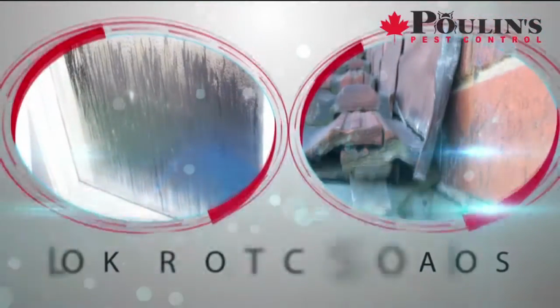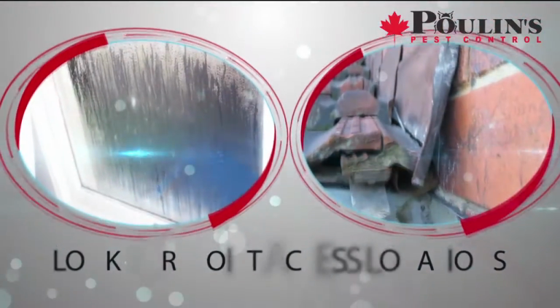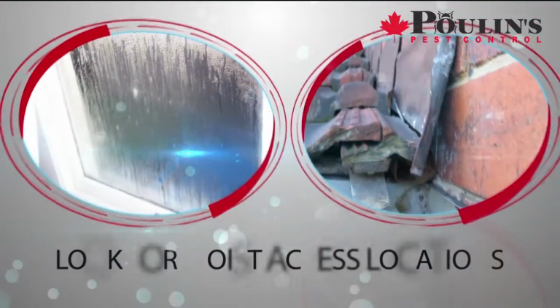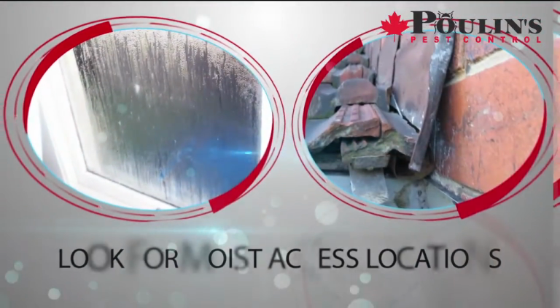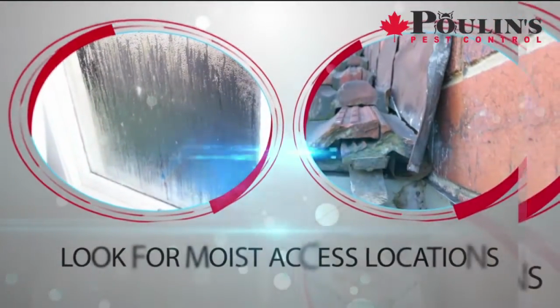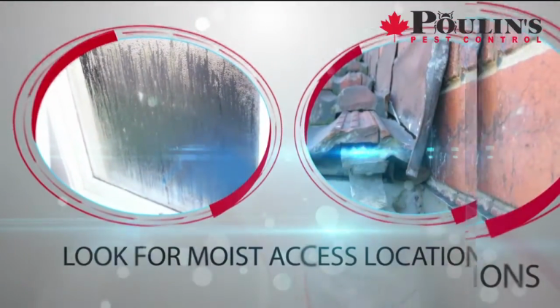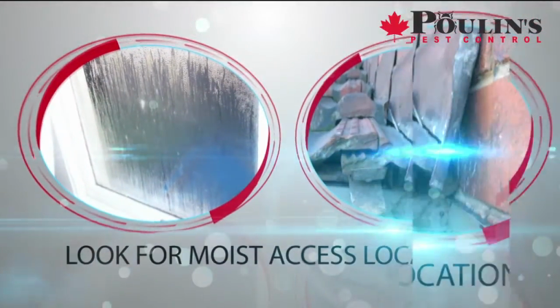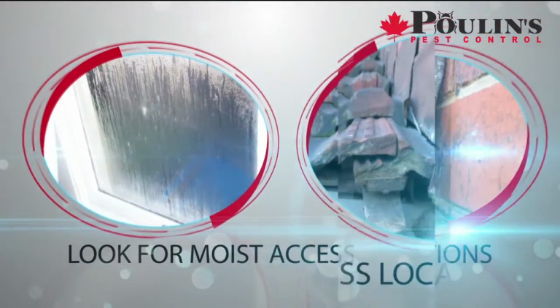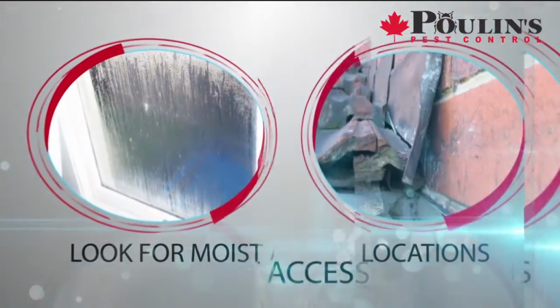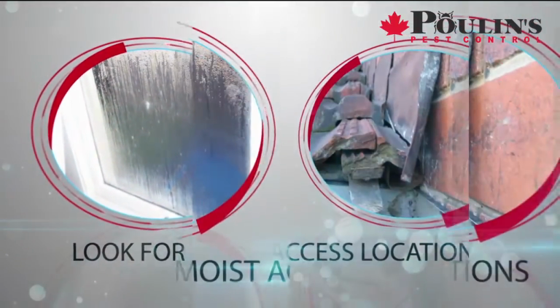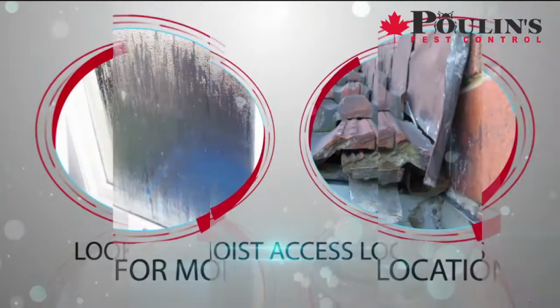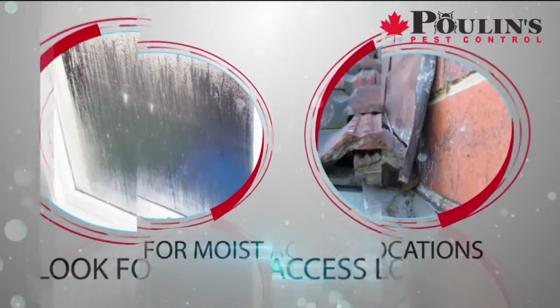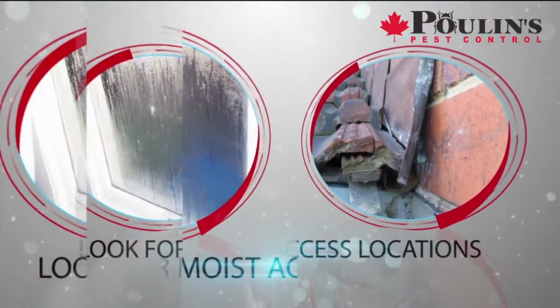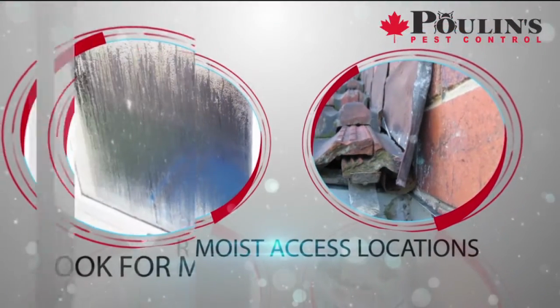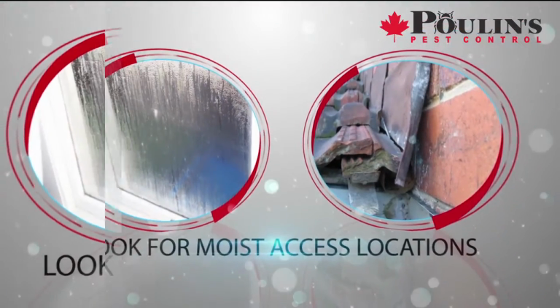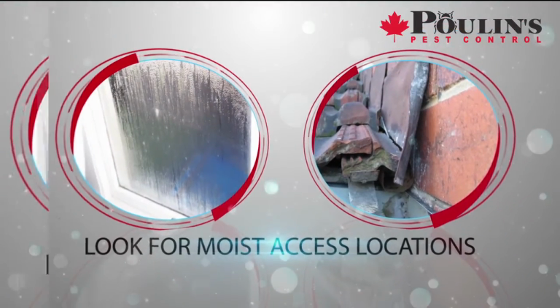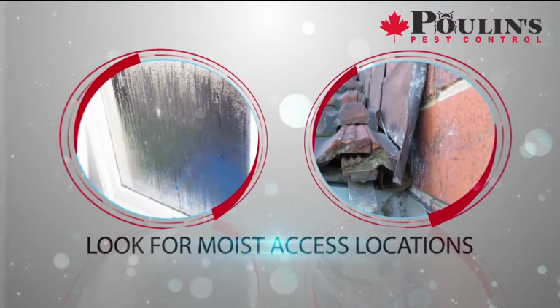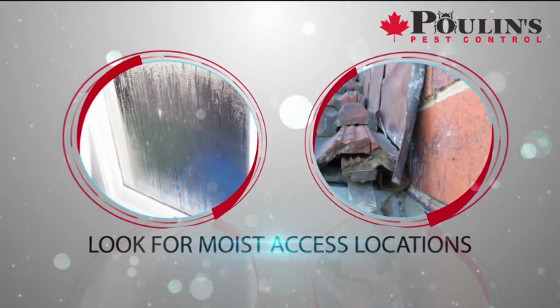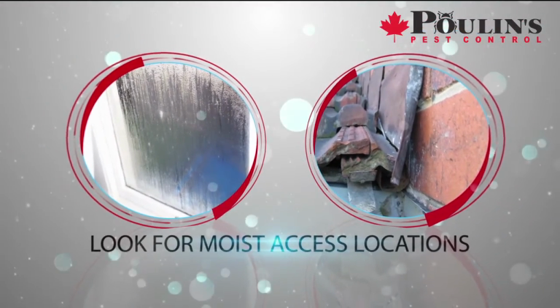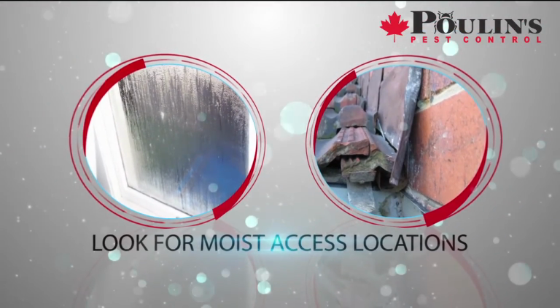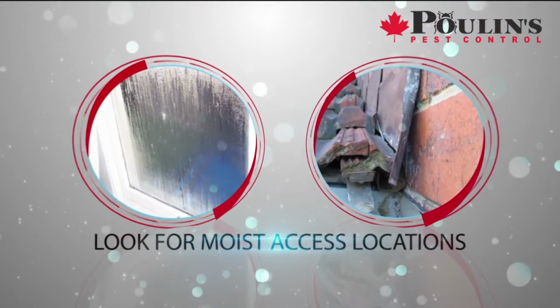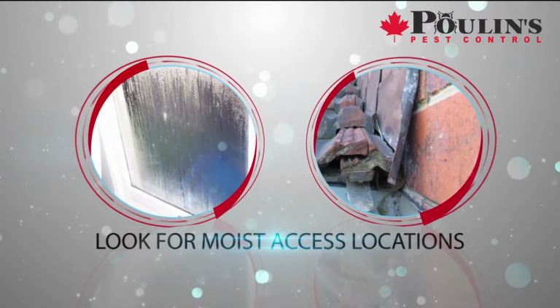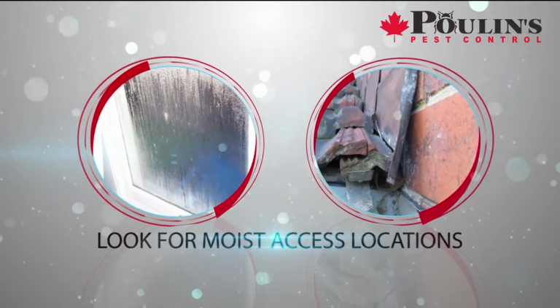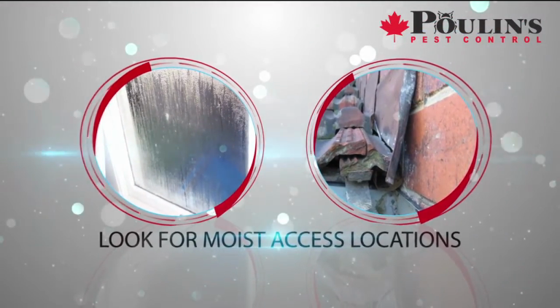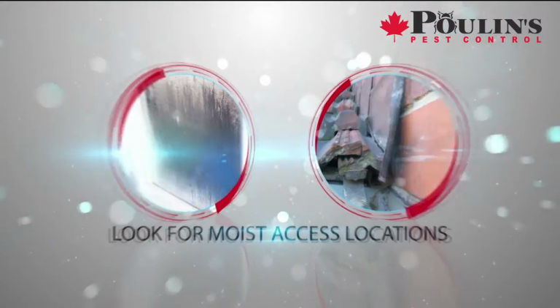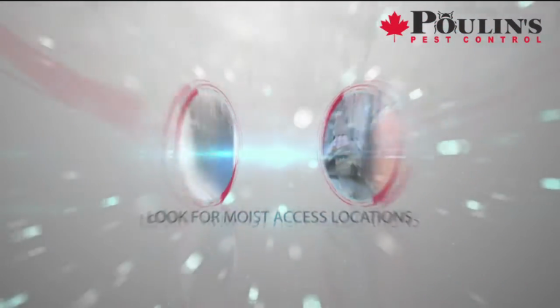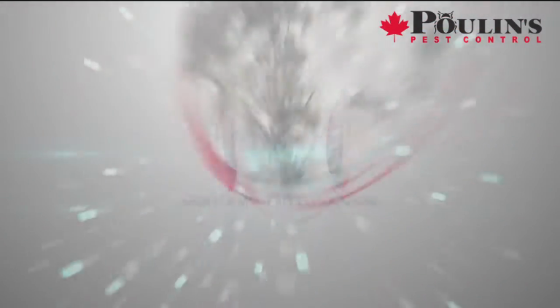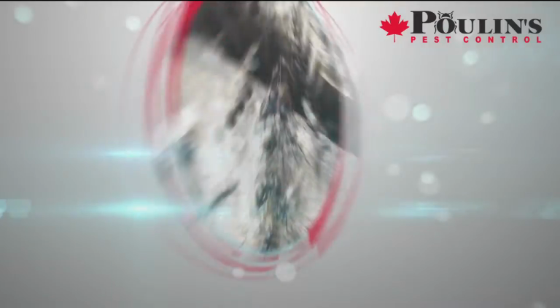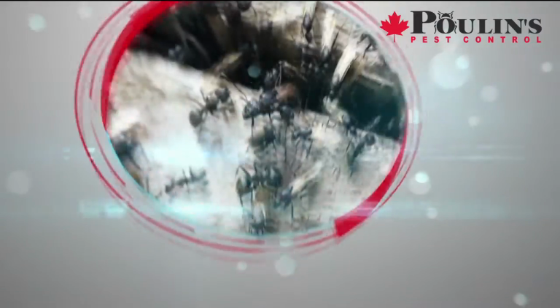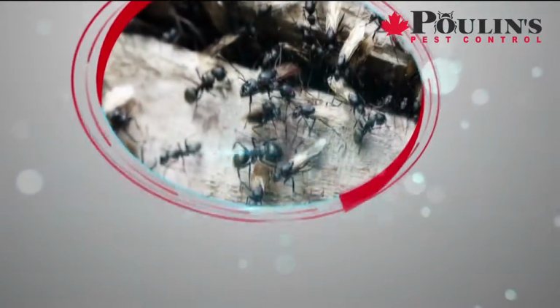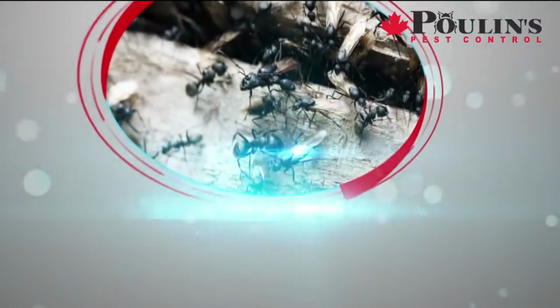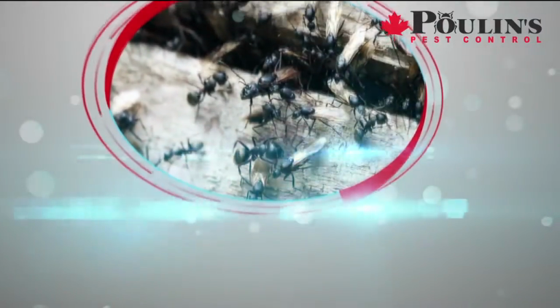Because carpenter ants like moist wood, an invasion usually comes along the foundation line, under windows, or eaves that are wet, or where there are plumbing leaks or excess condensation.